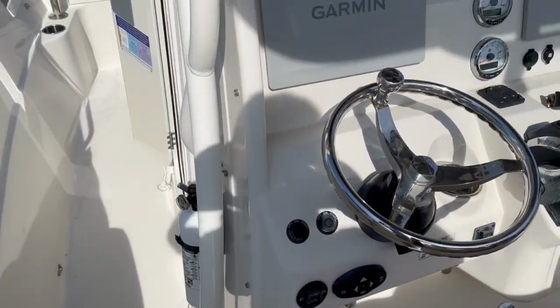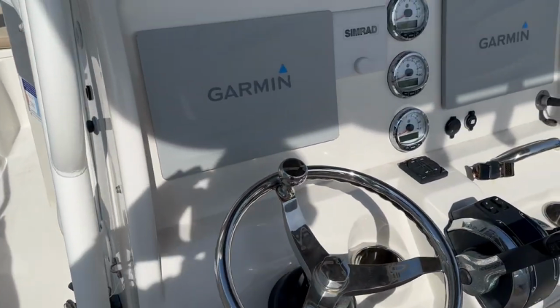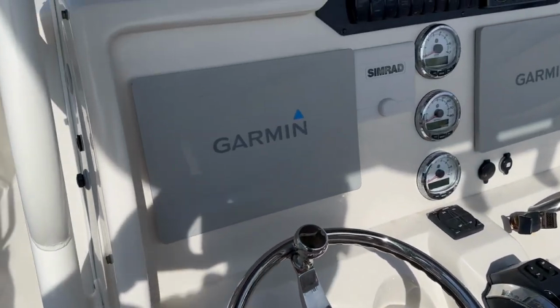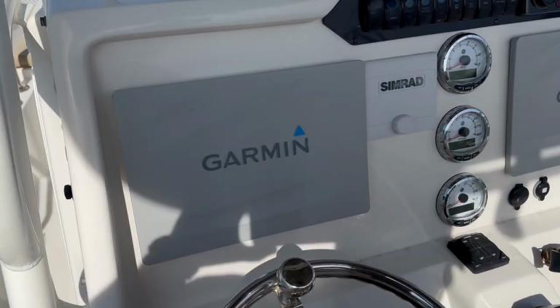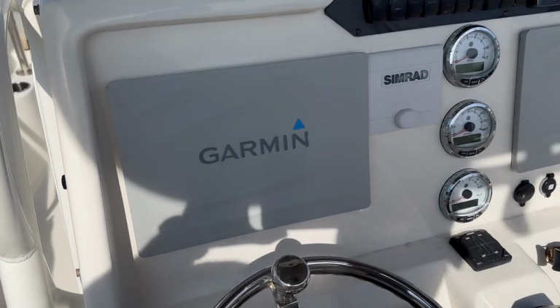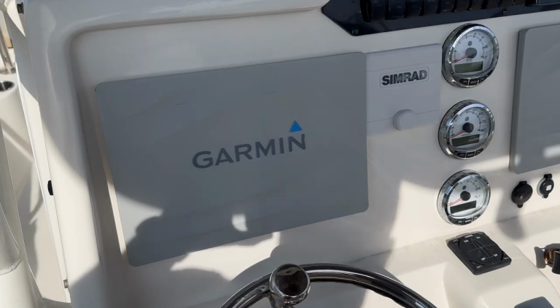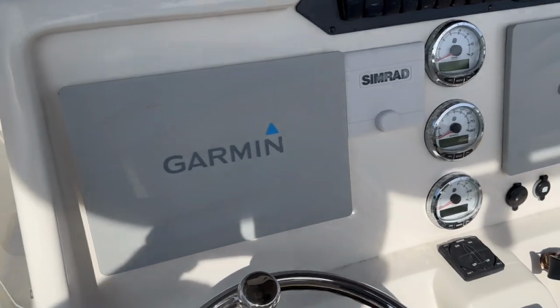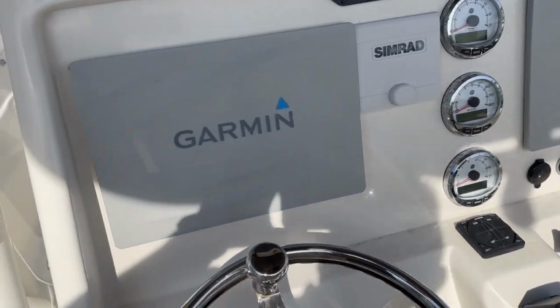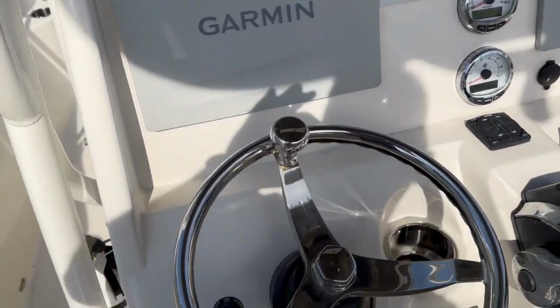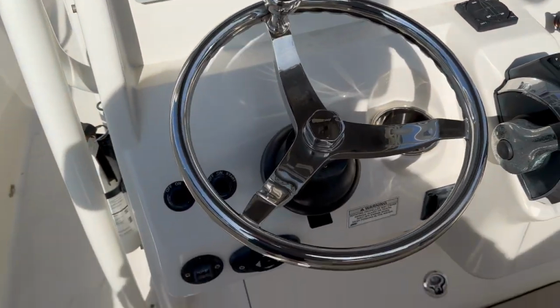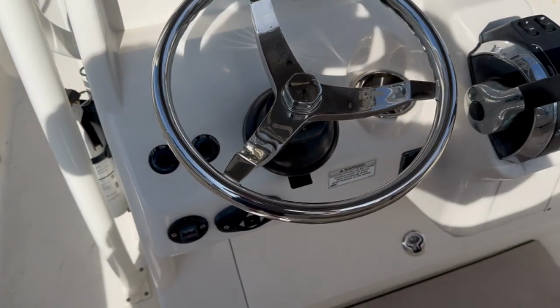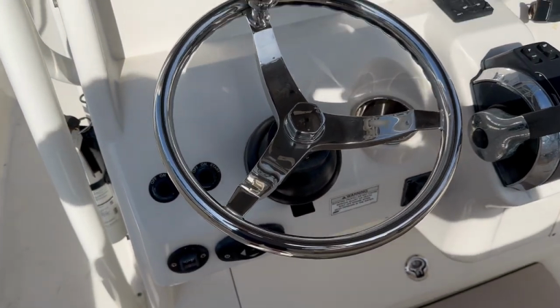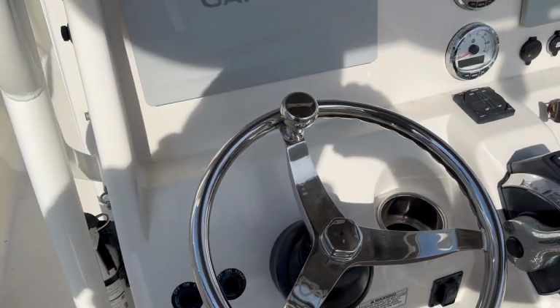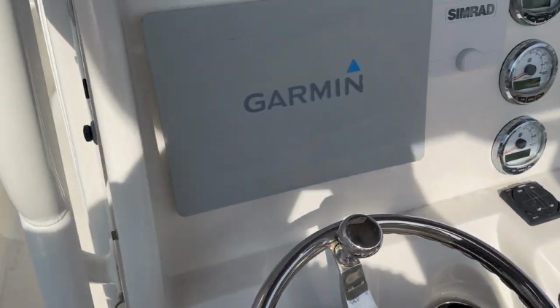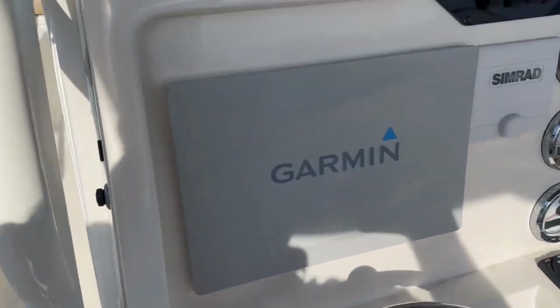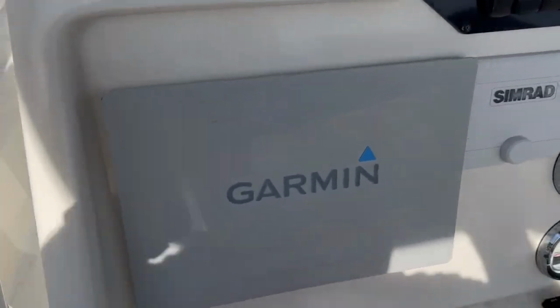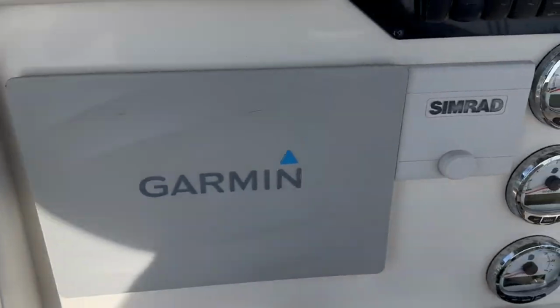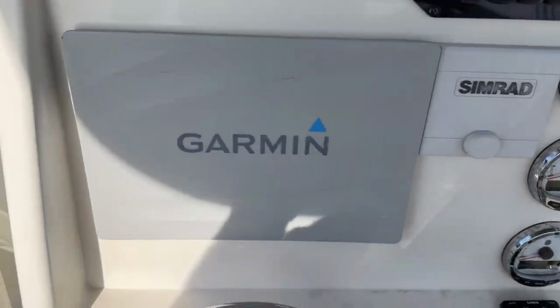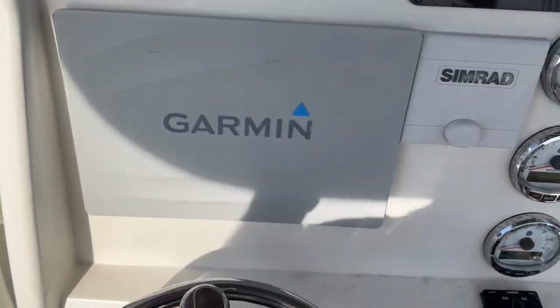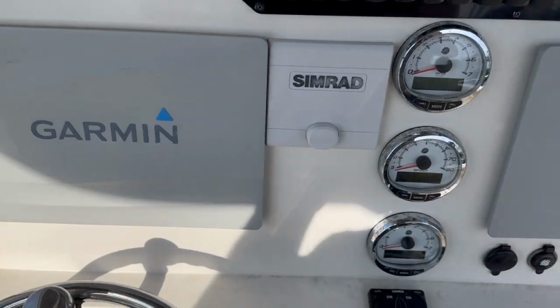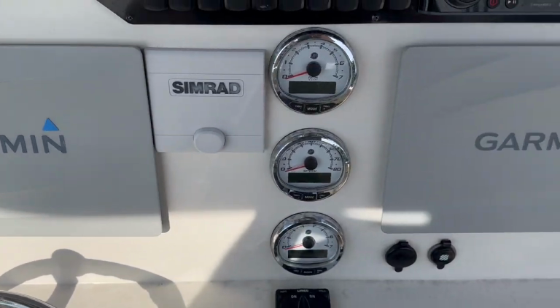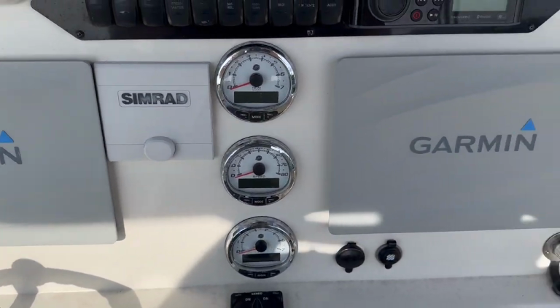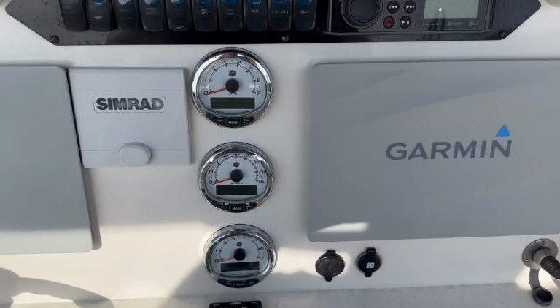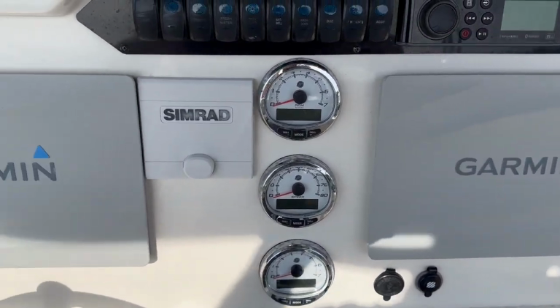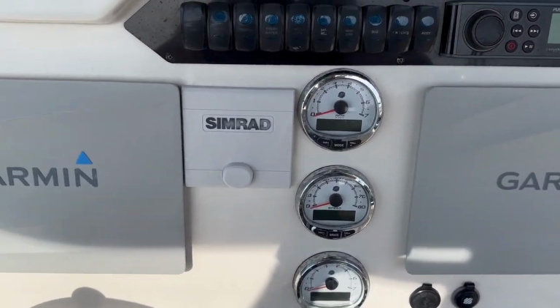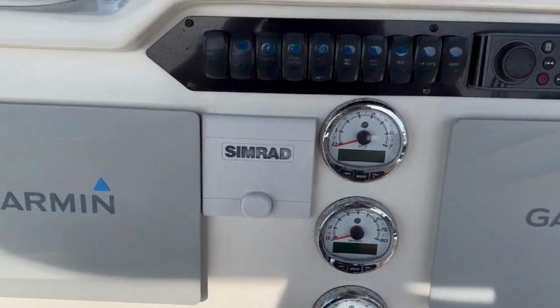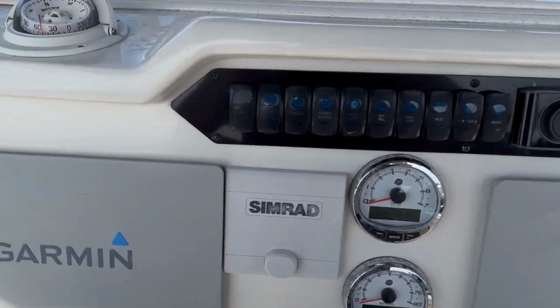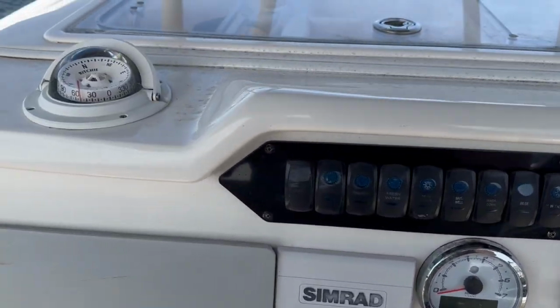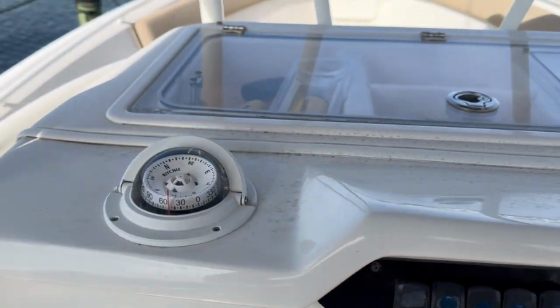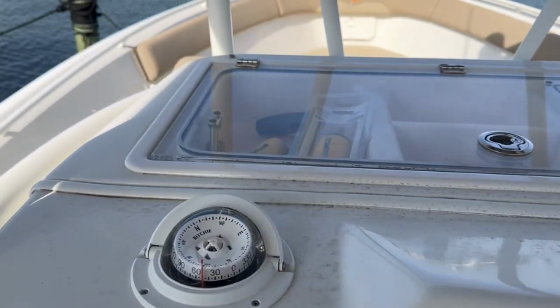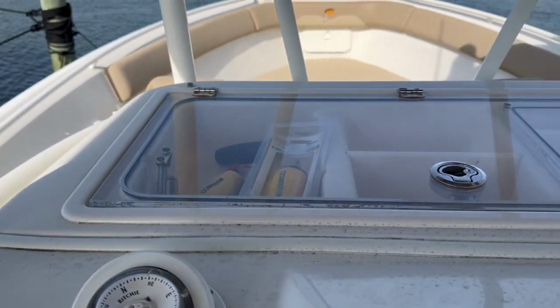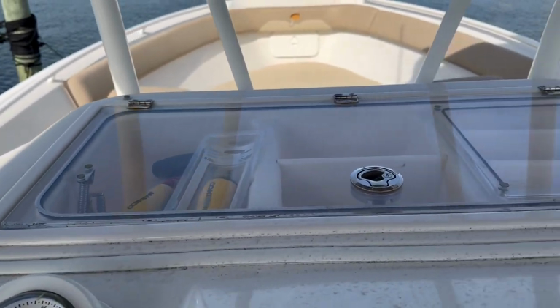Here we come over to the helm area now. The tilt helm has twin Garmins, so it has radar plus GPS chart plotter, and a Simrad autopilot. This boat was very well done up.